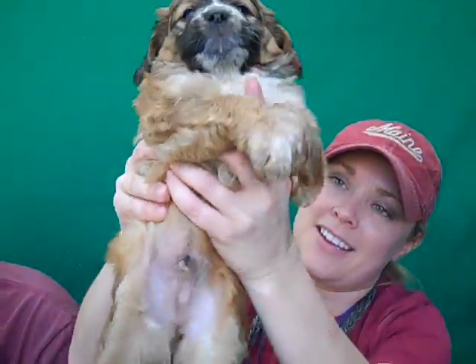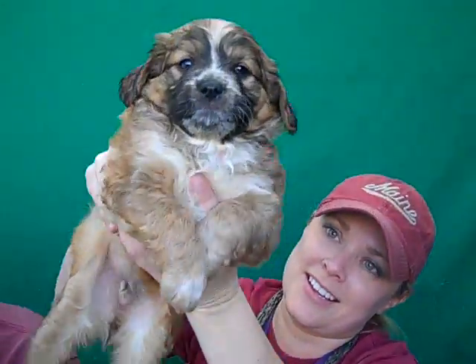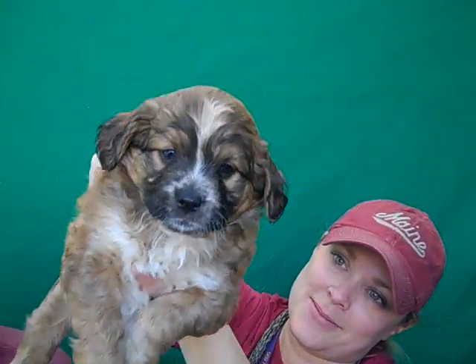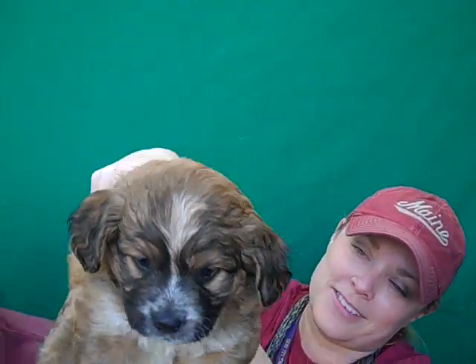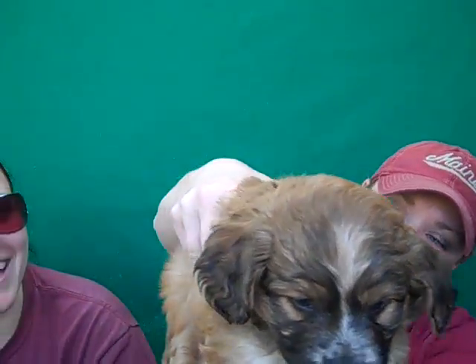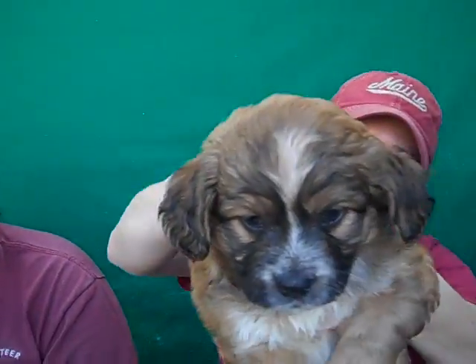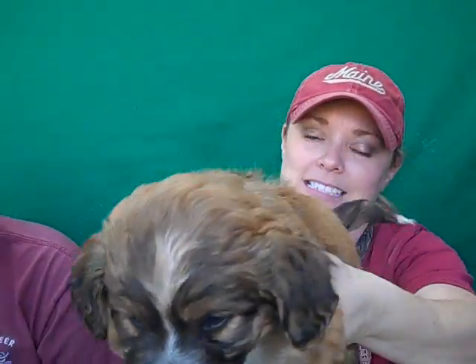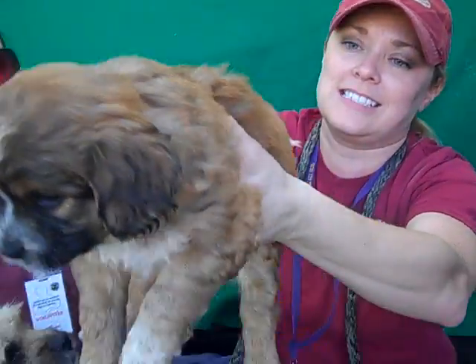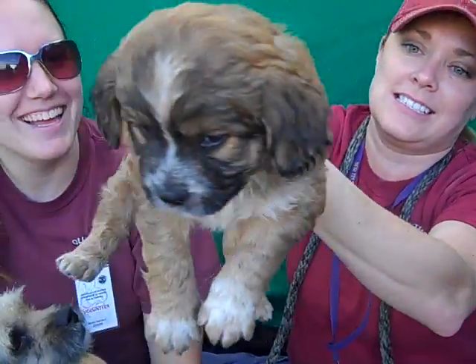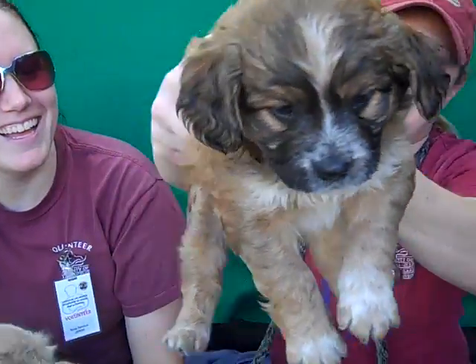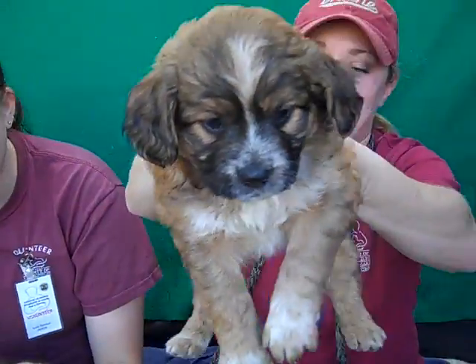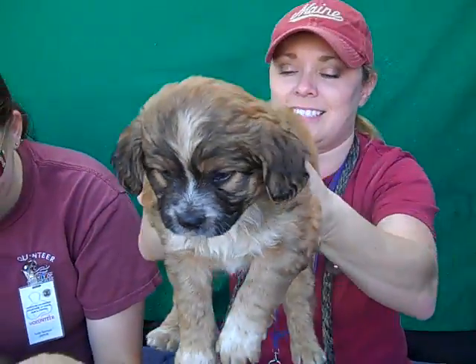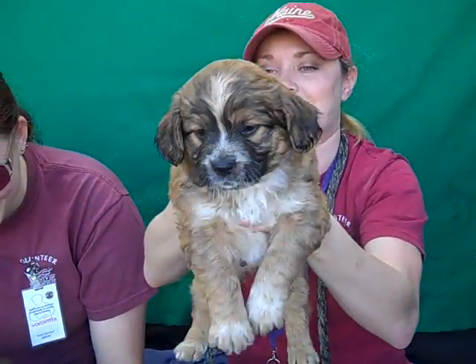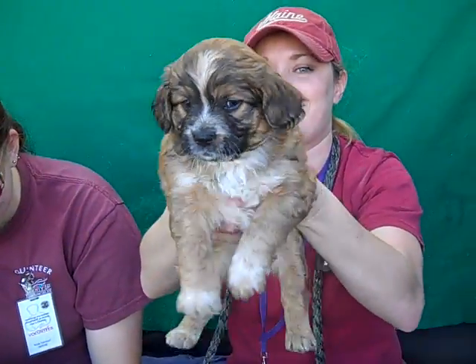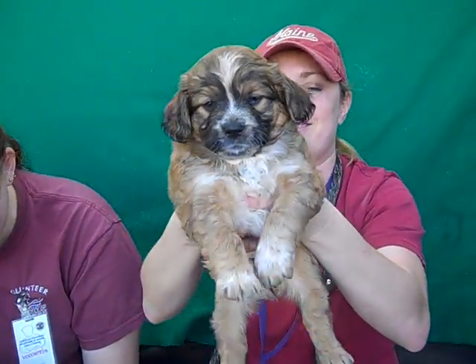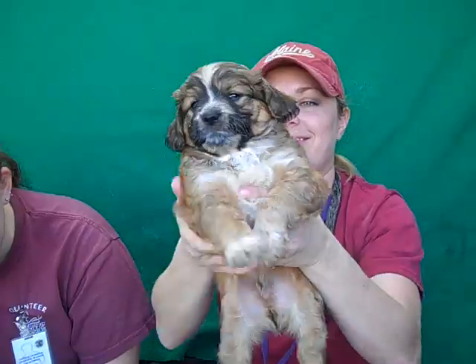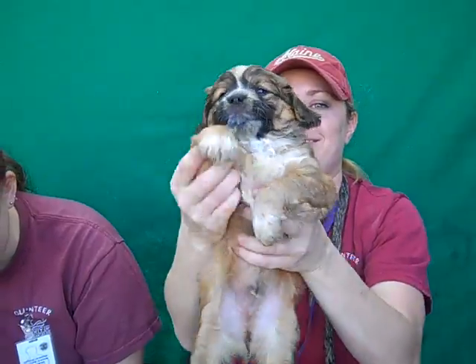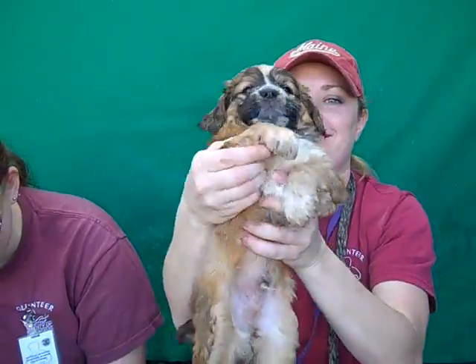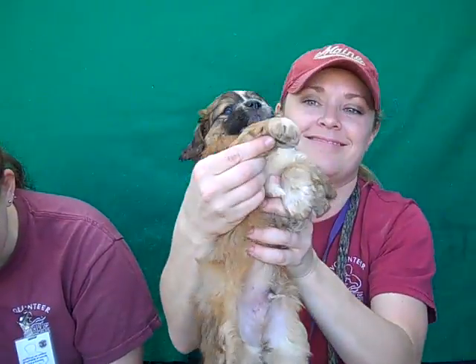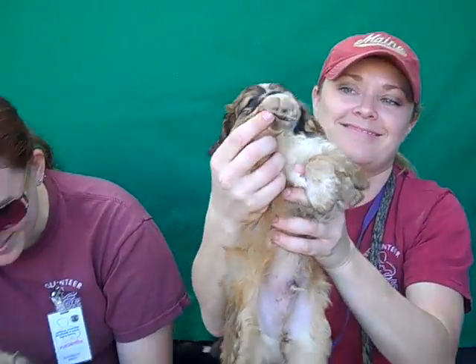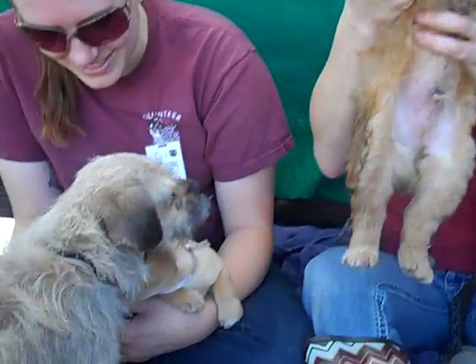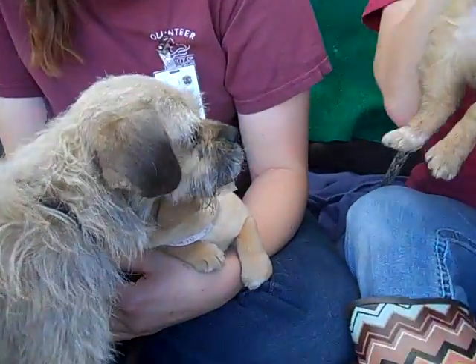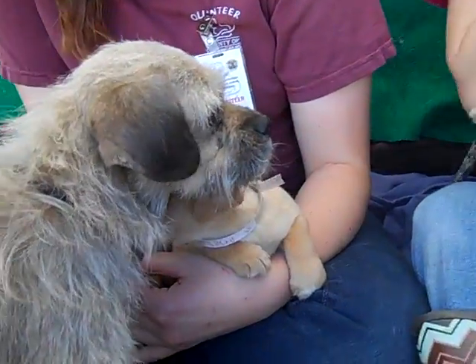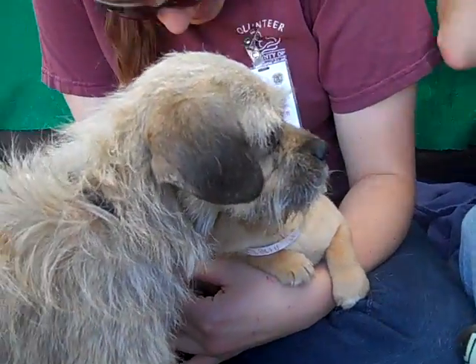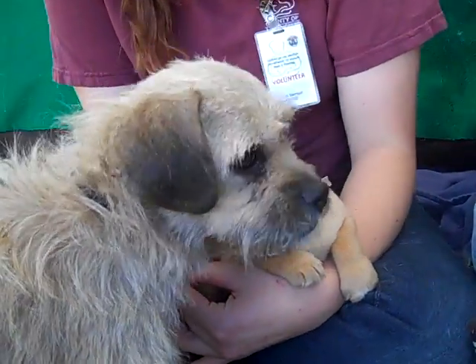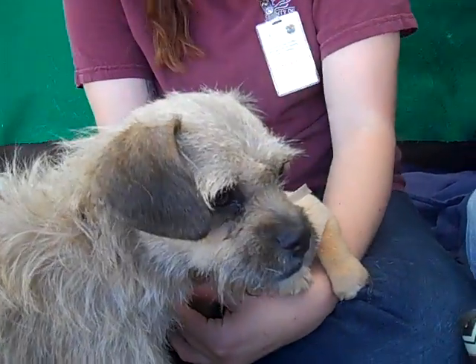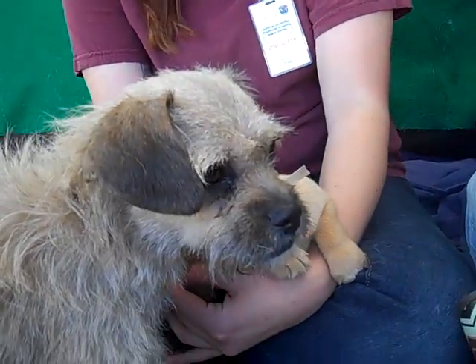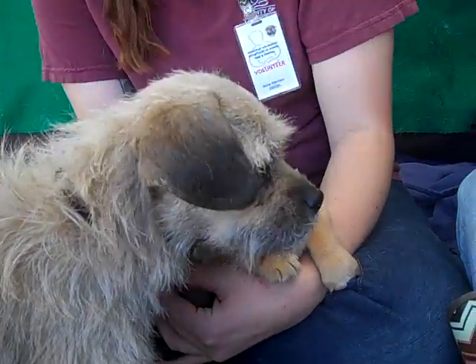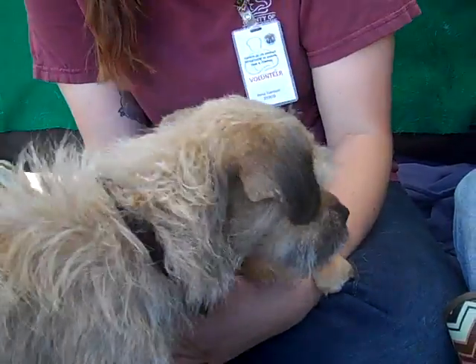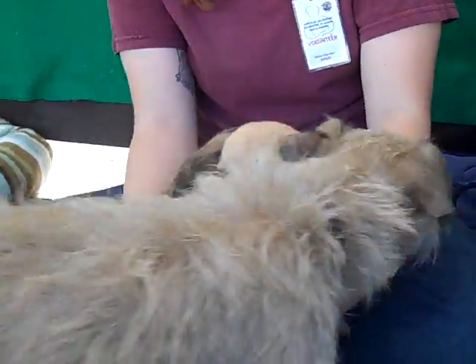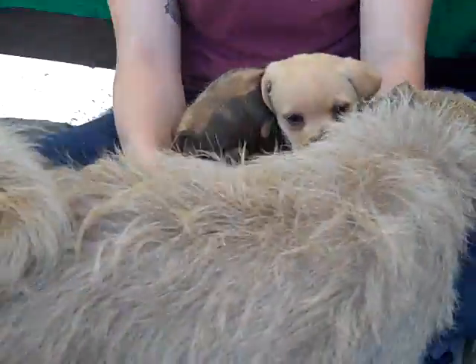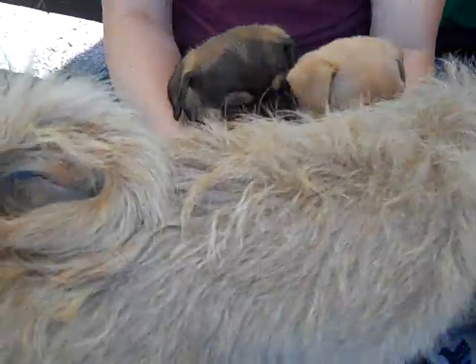Oh my goodness, you can't resist these faces. From the Baldwin Park shelter, we'd love to see them all leave here for the holidays. Willow agrees — she's ready to go with pups in tow.